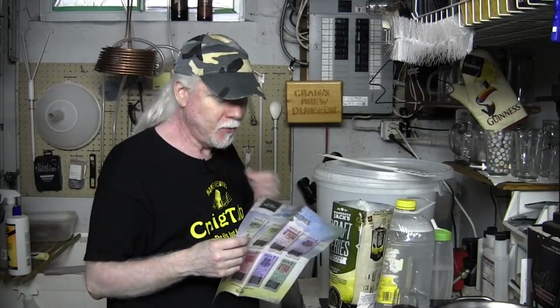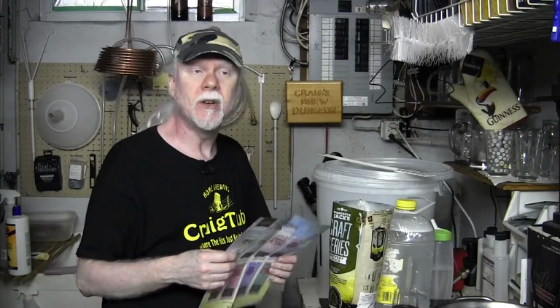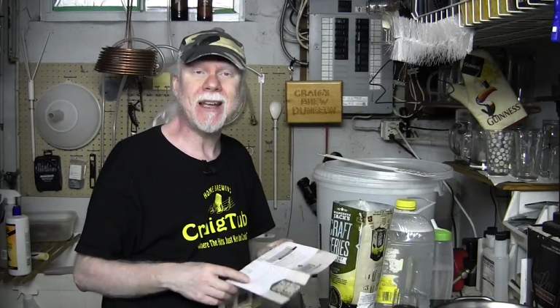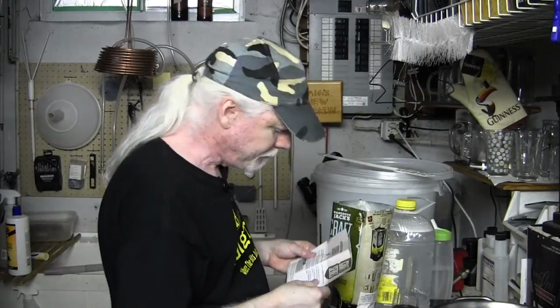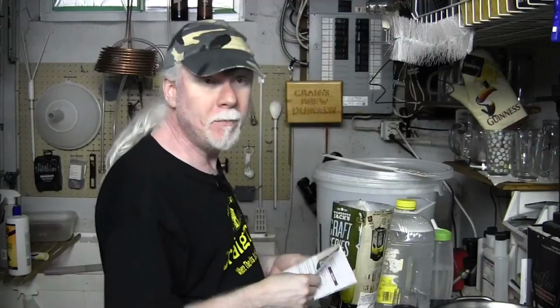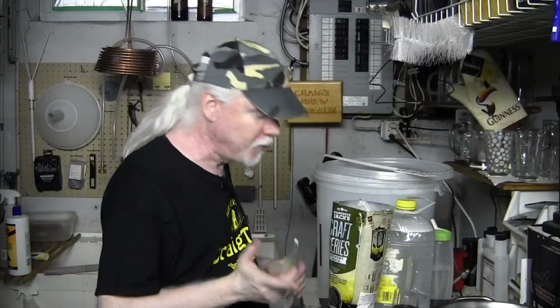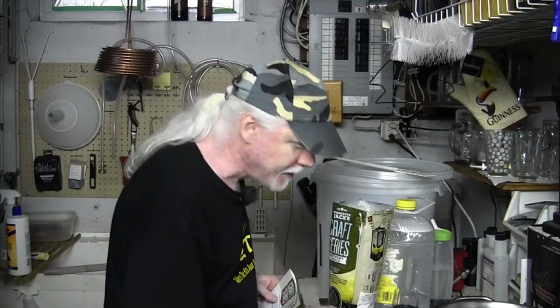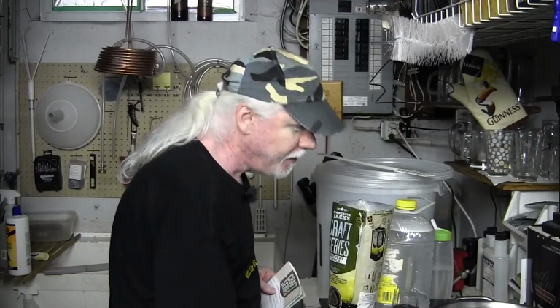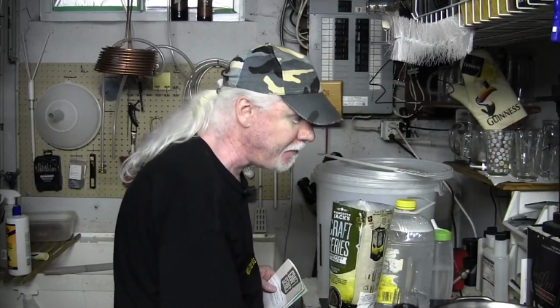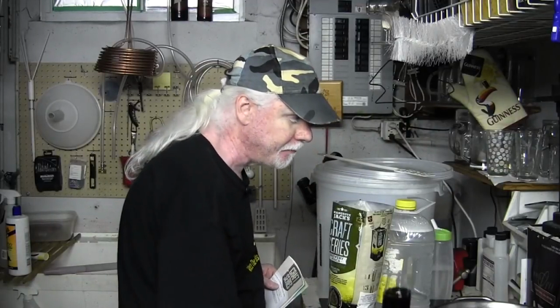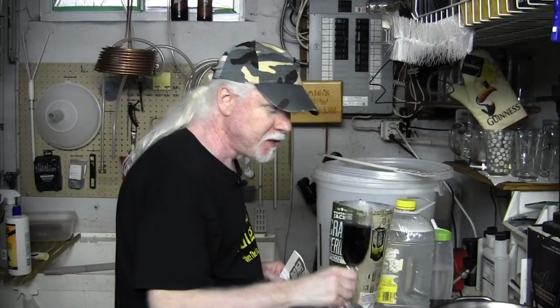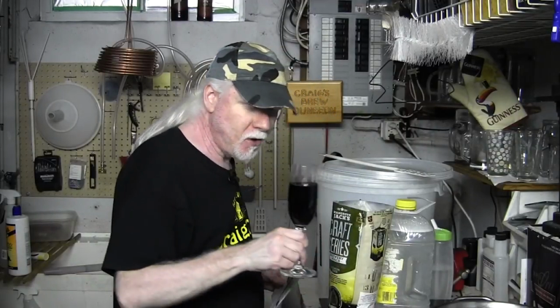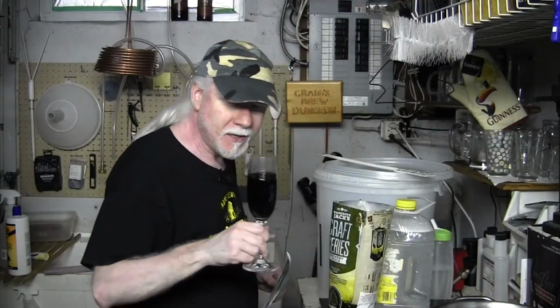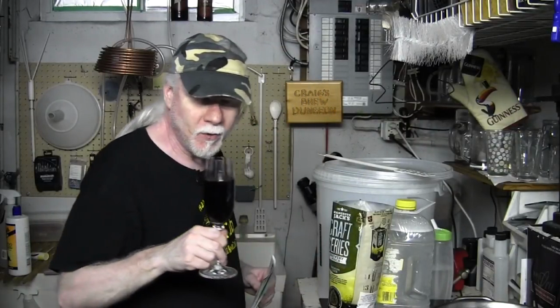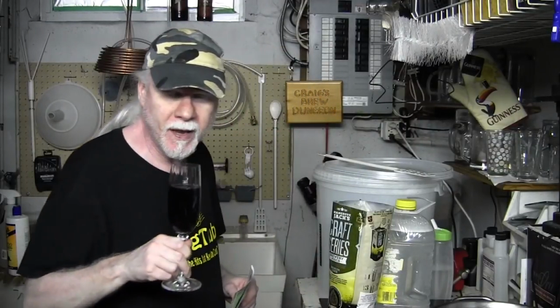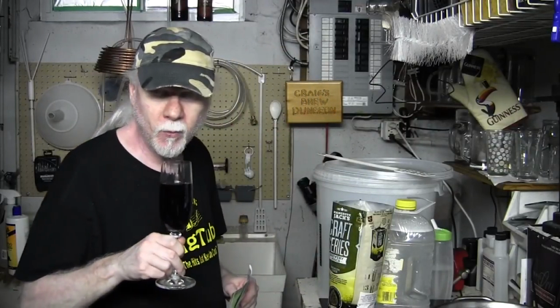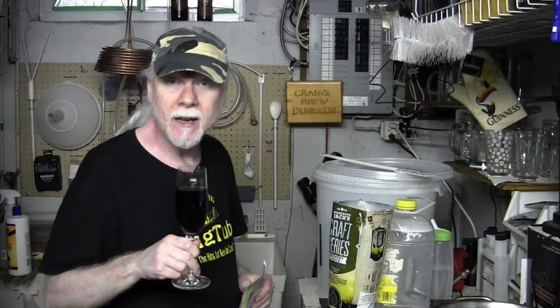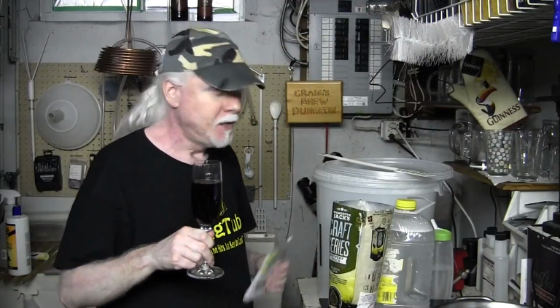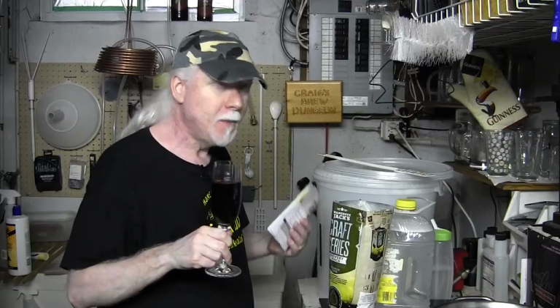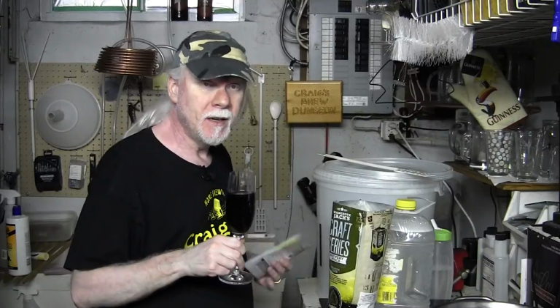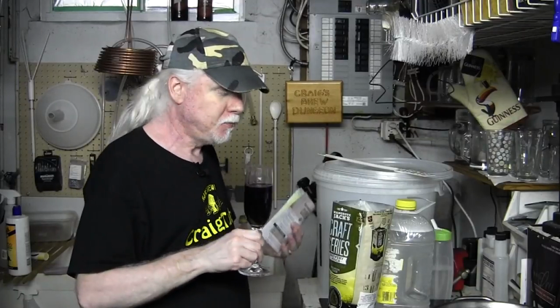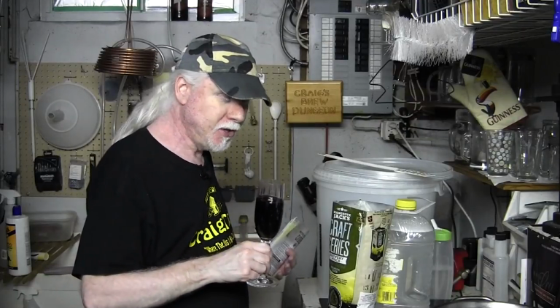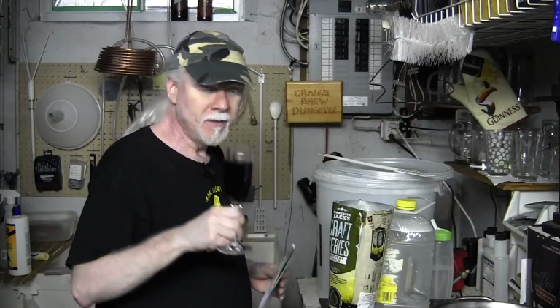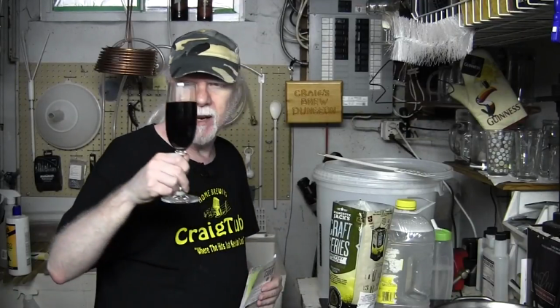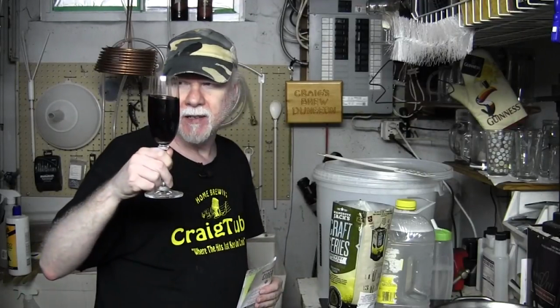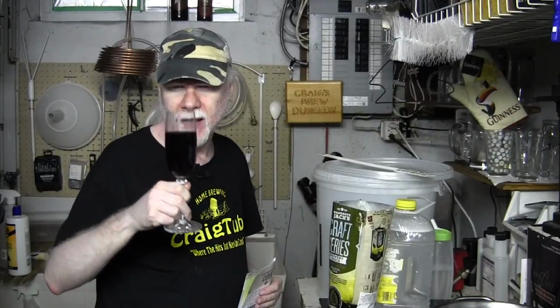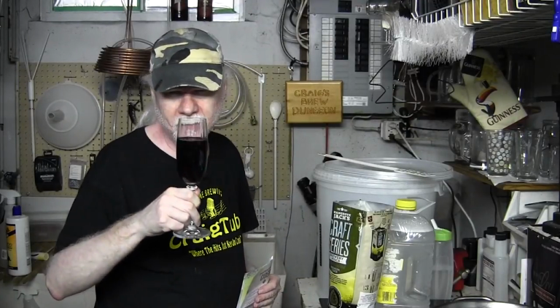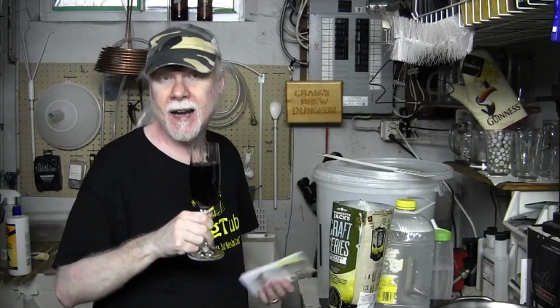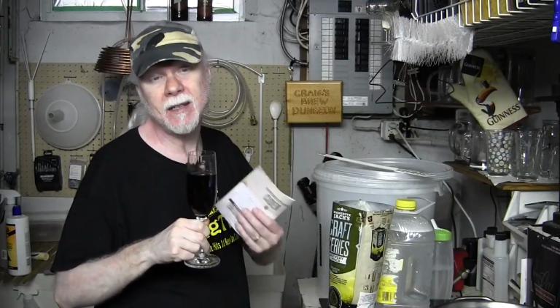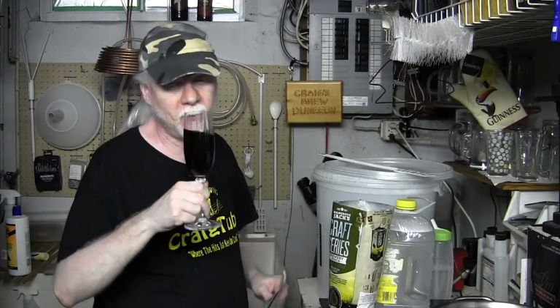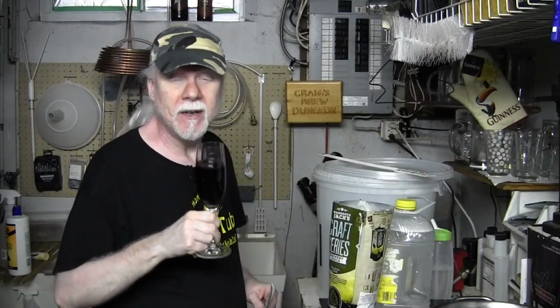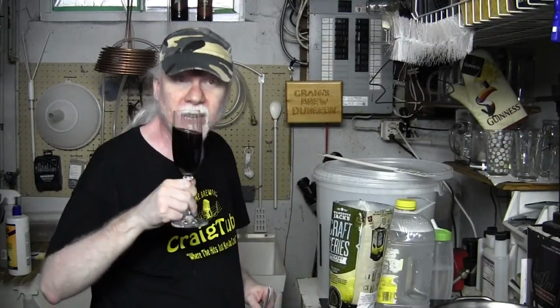By the way, I have a small glass of homemade red wine to accompany this procedure. It's probably not the right type of glass but I had it handy, so I just grabbed it. Cheers.